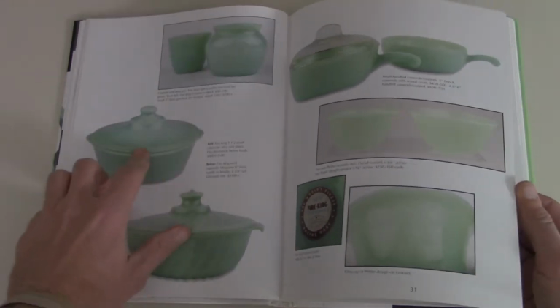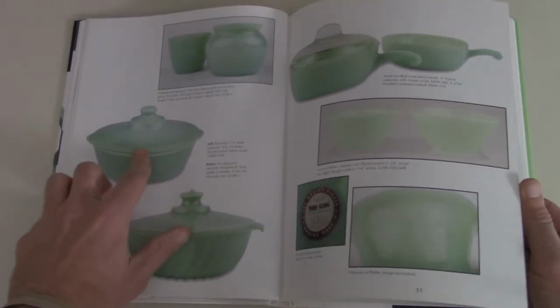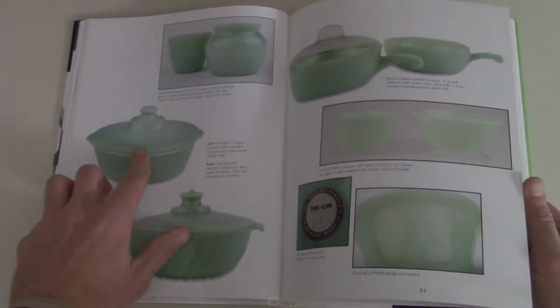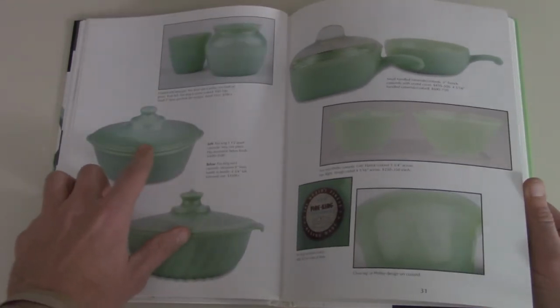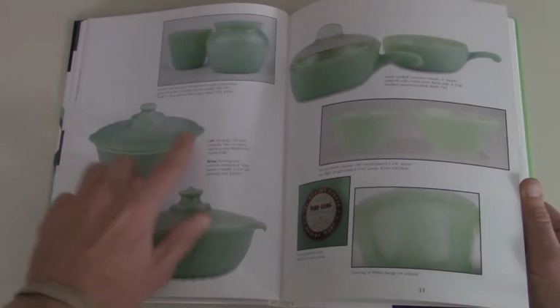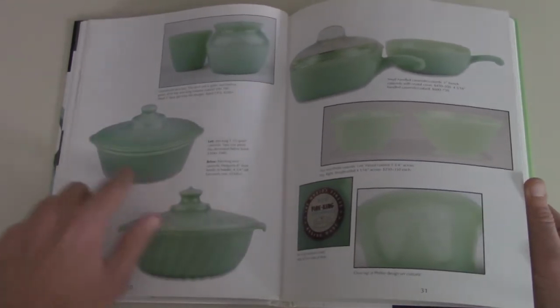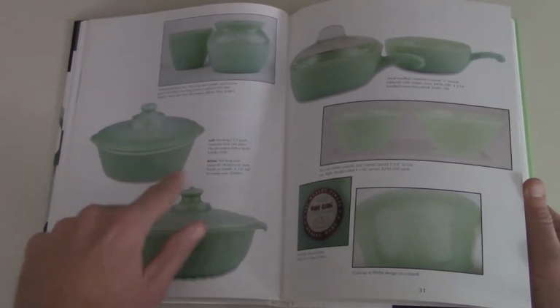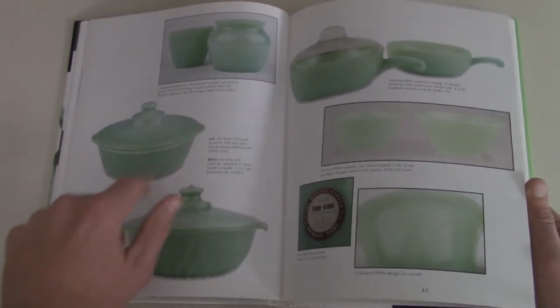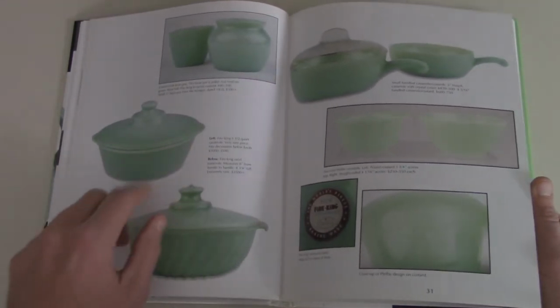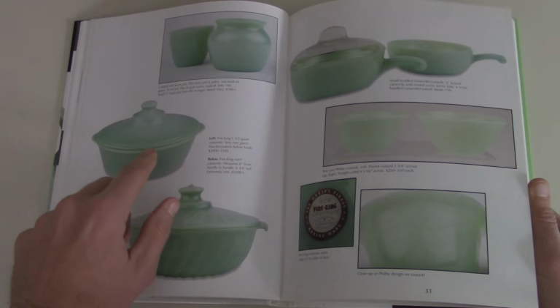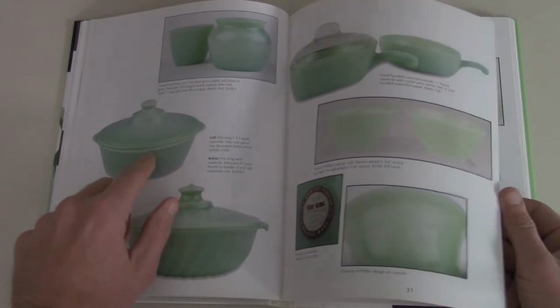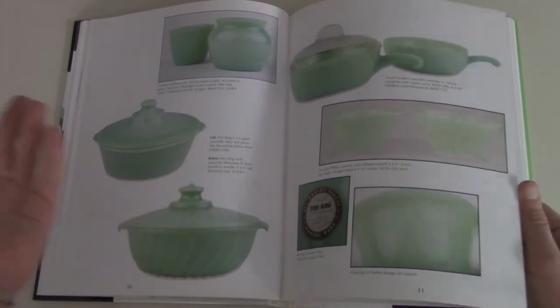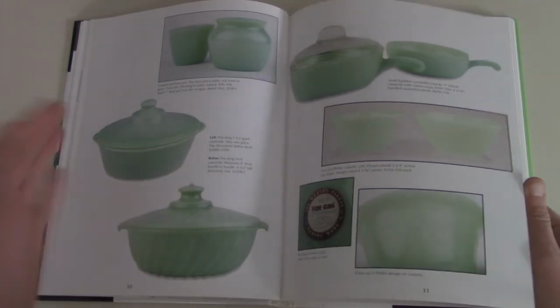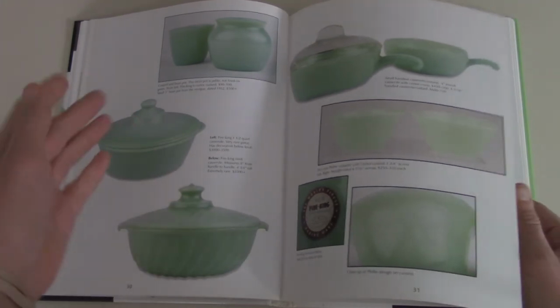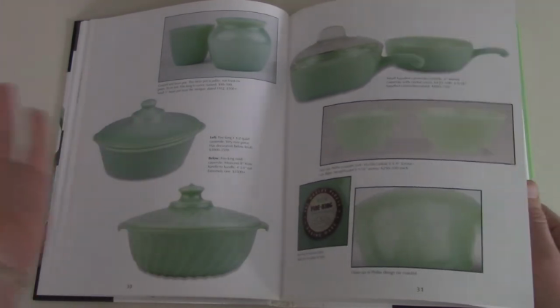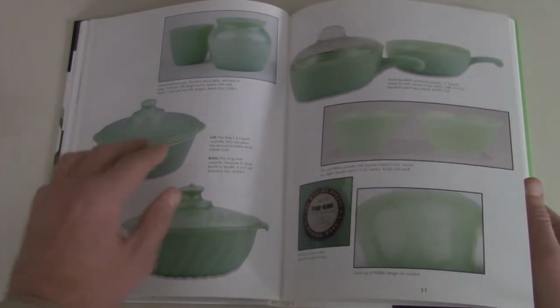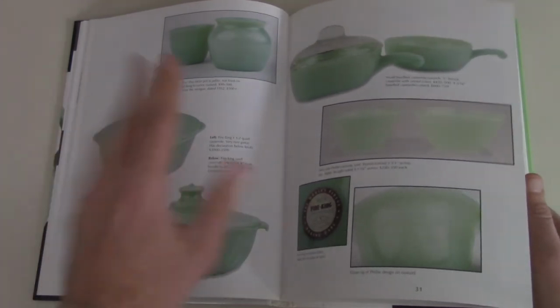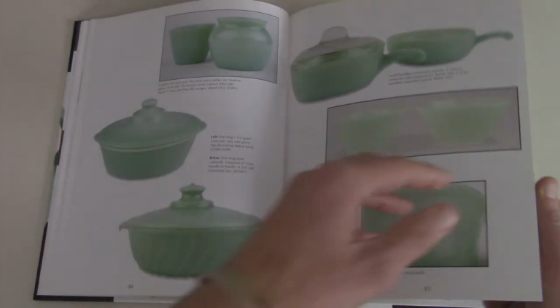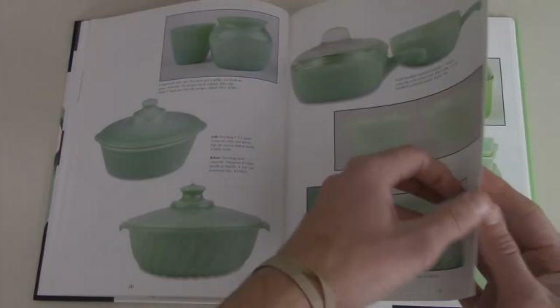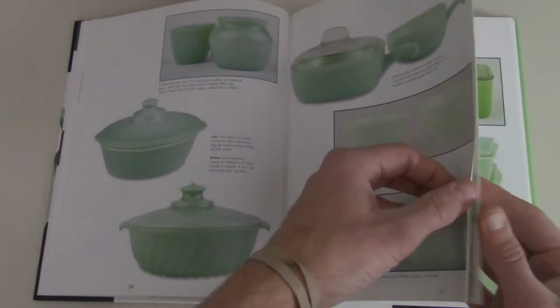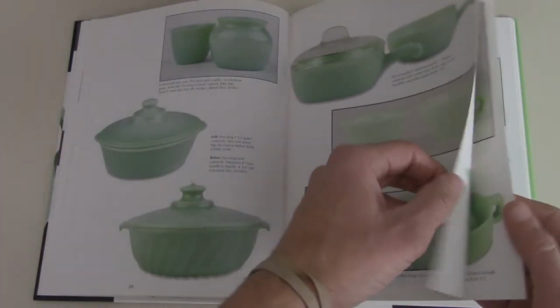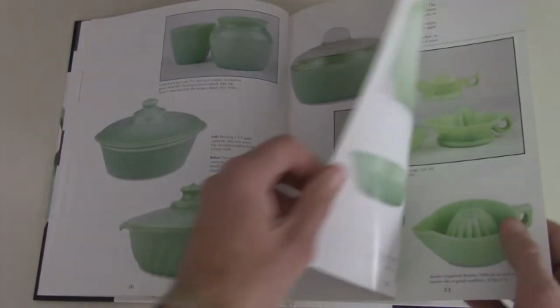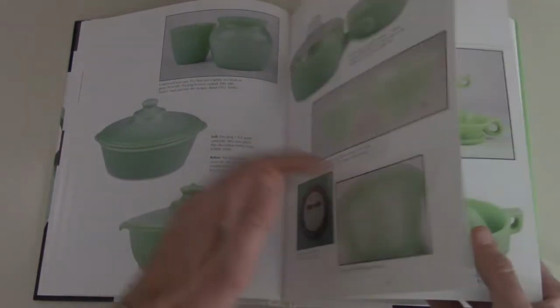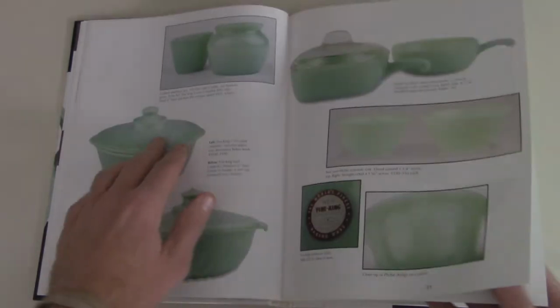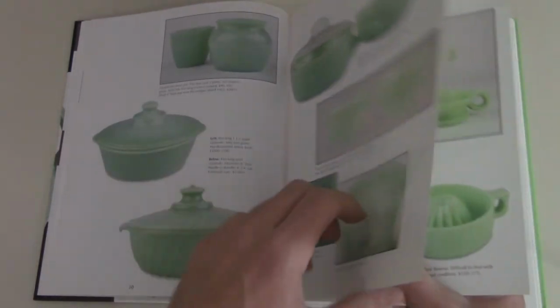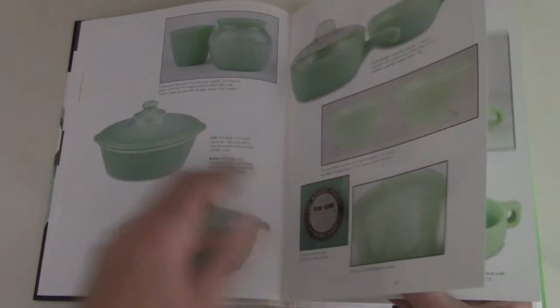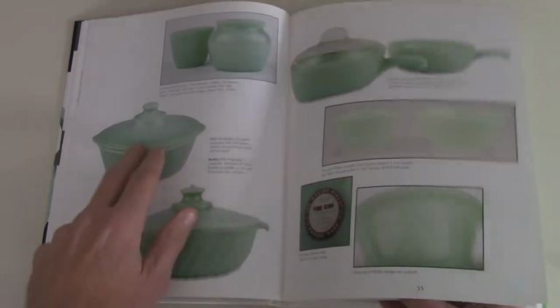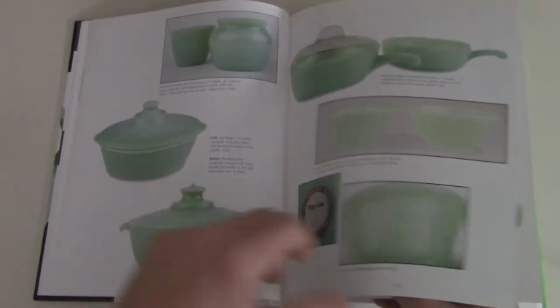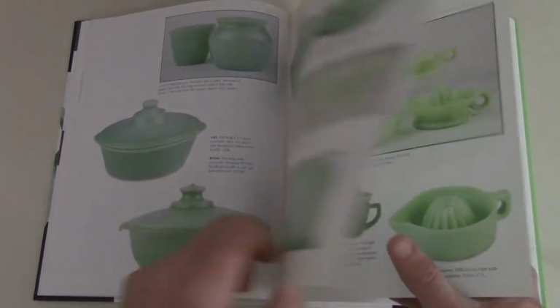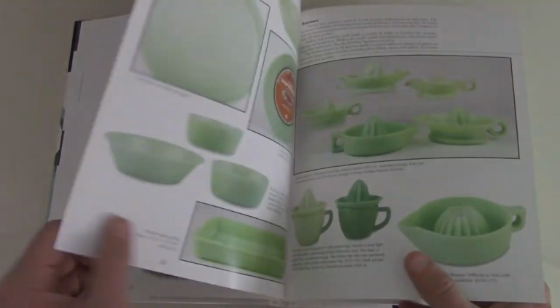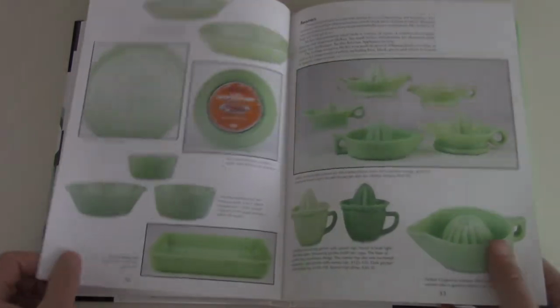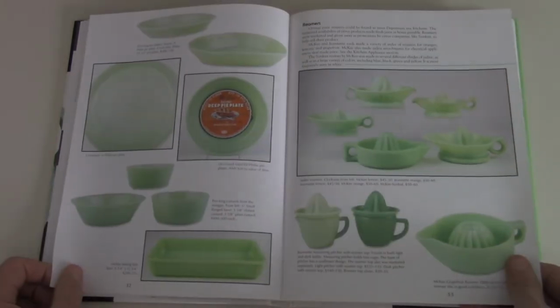I actually have one of those, but it's in Fire King, in the milk glass. Similar to Pyrex, it's fantastic, but if I could find one of those in jadeite I'd be very happy. A lot of times you'll see a lot of juicers — these are pretty common, even these ones. I've seen them pretty regularly, especially like these sun-kissed ones — very common.